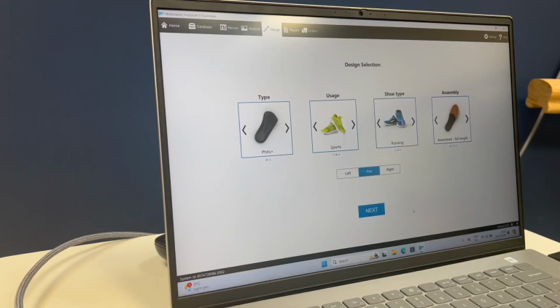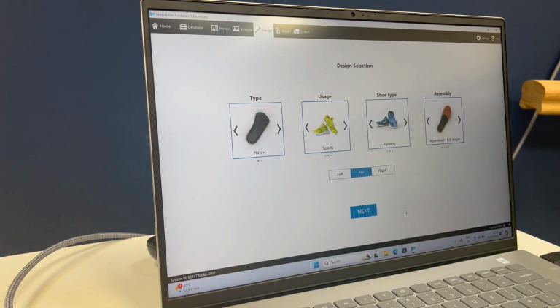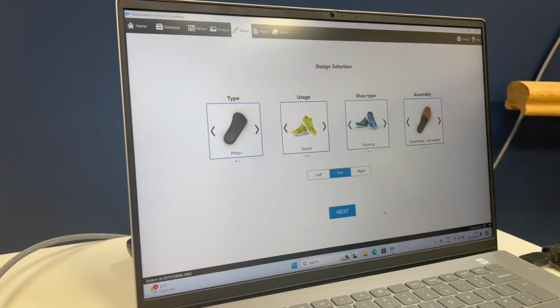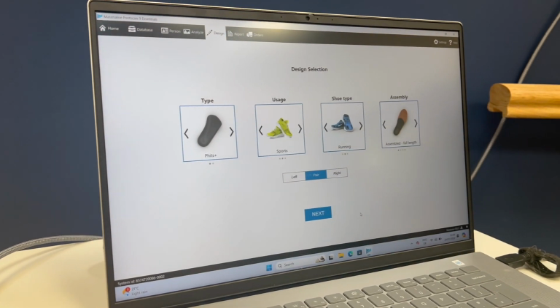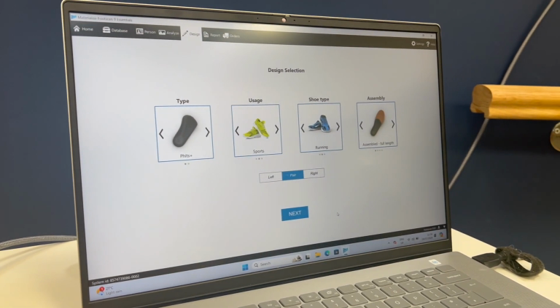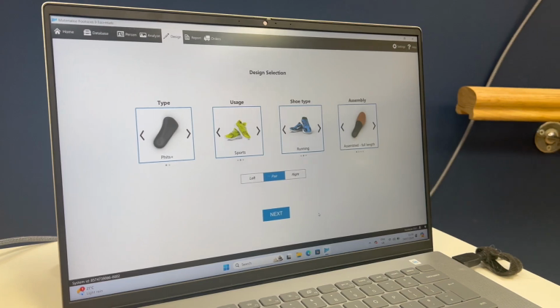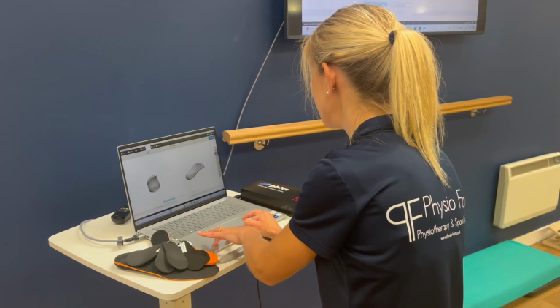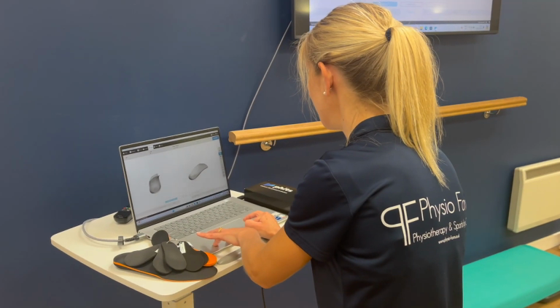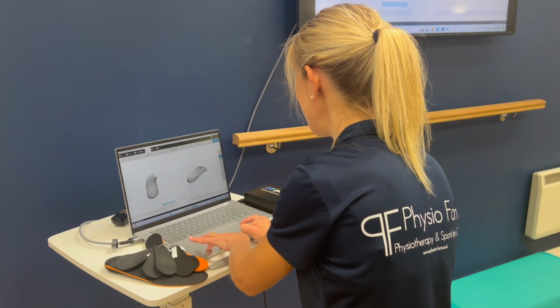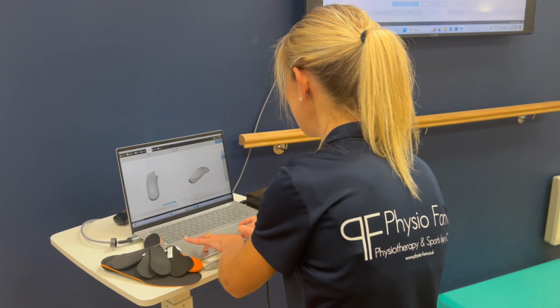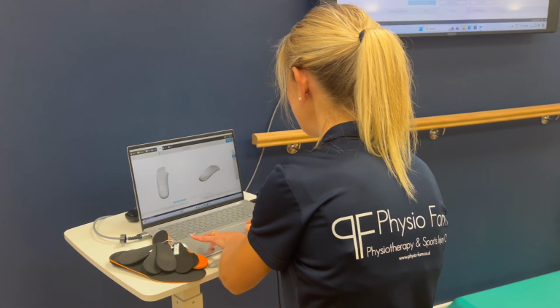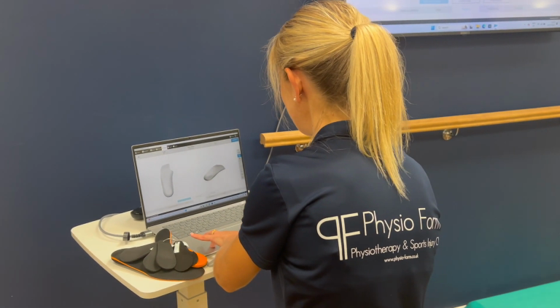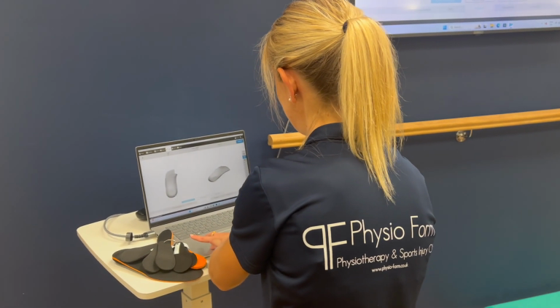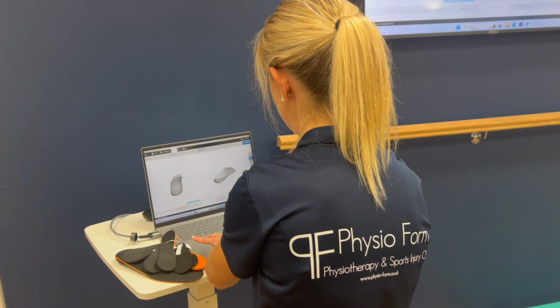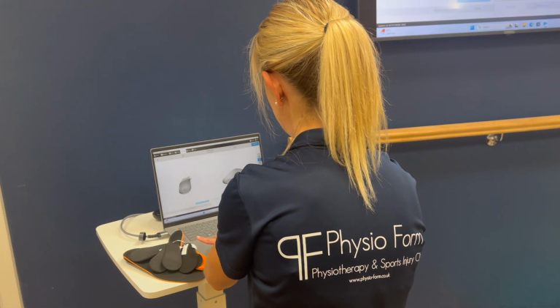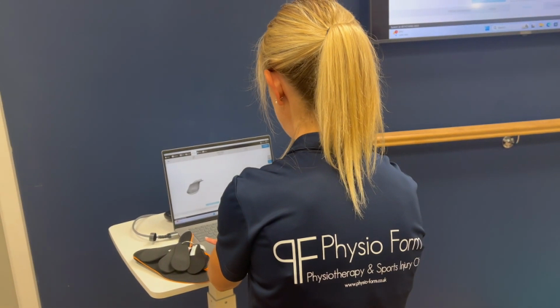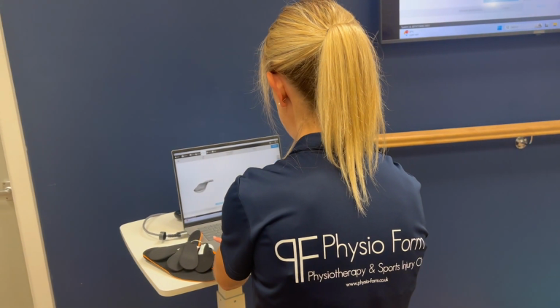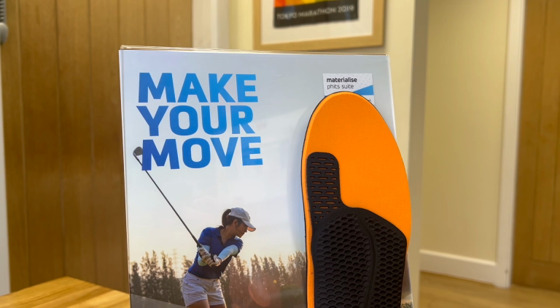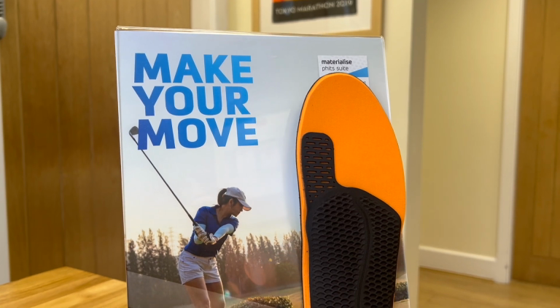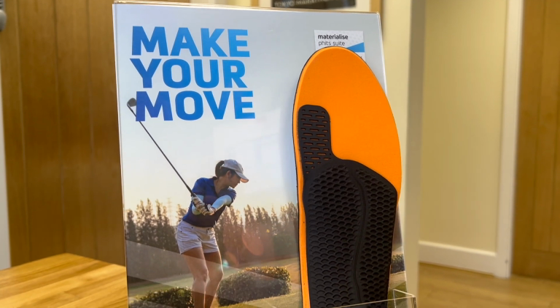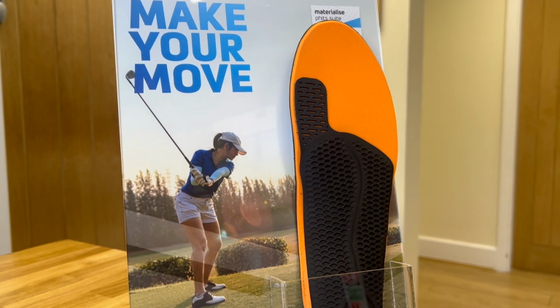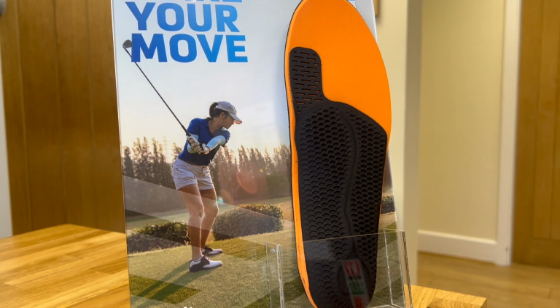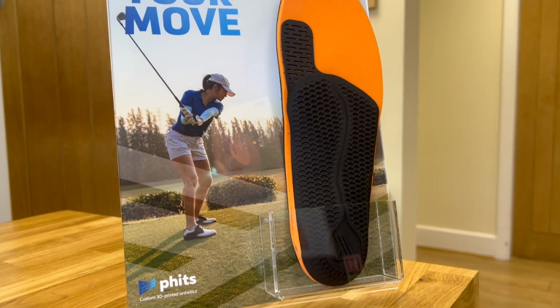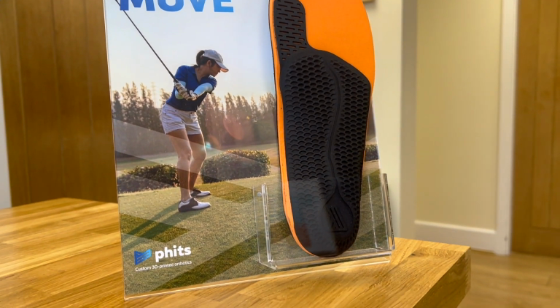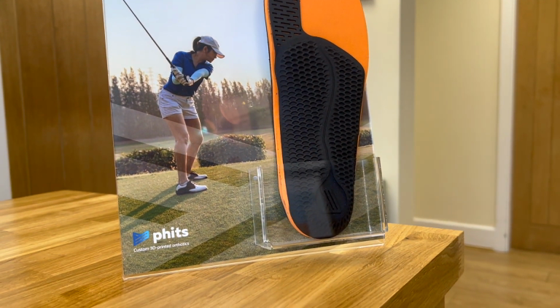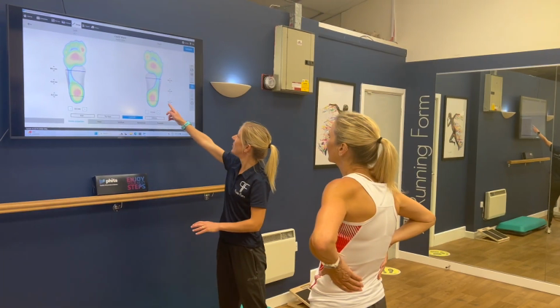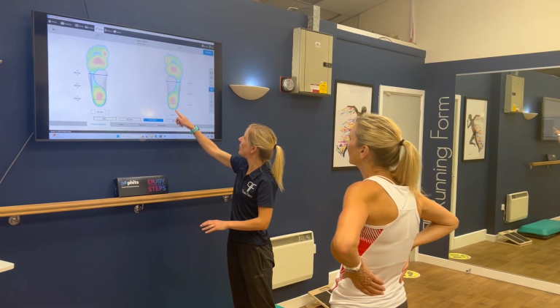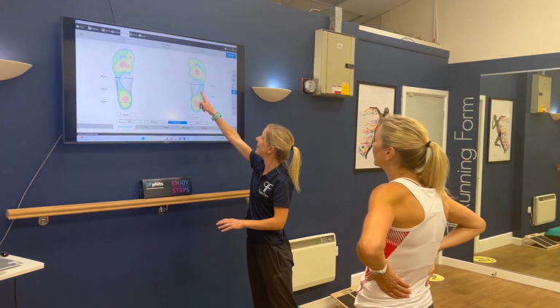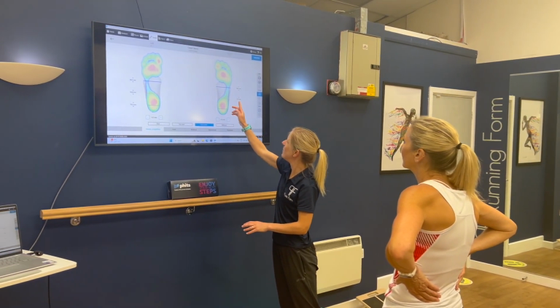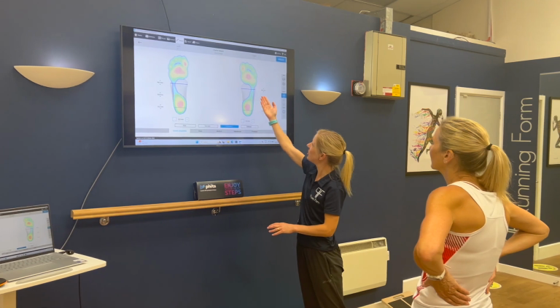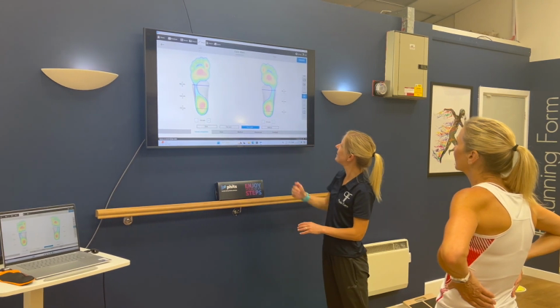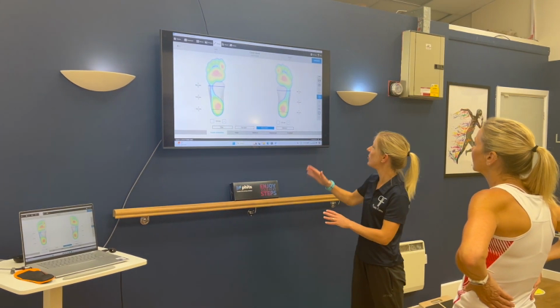FITS can be tailored to suit all types of footwear, from everyday shoes to golf, cycling, skiing, running and football. They can also be customised to assist with rehabilitation, reduce the risk of future injuries and improve your performance.